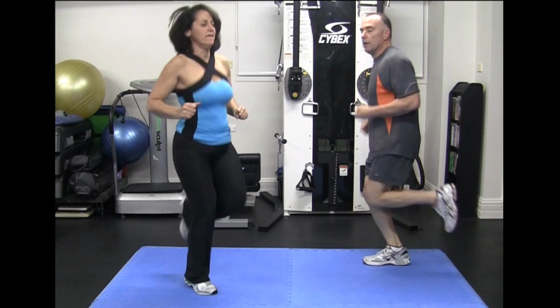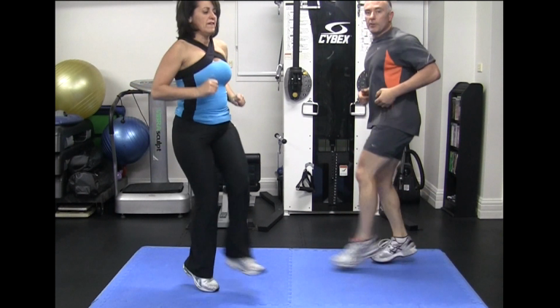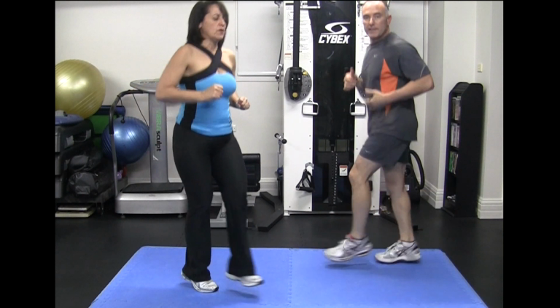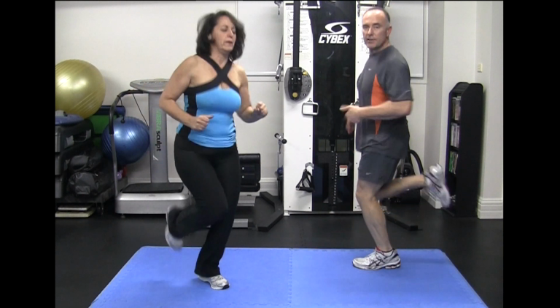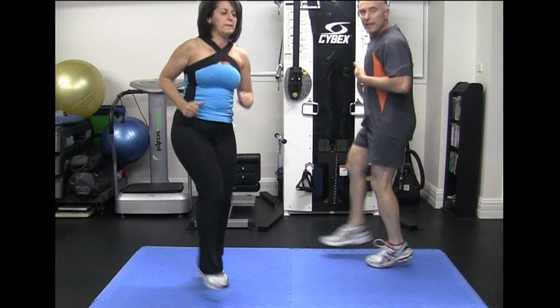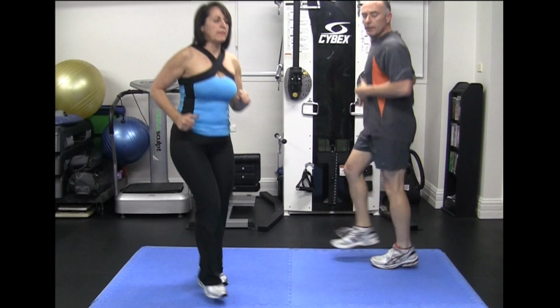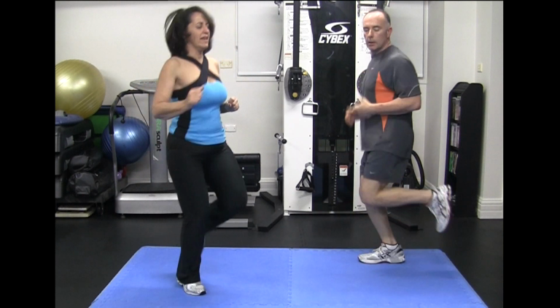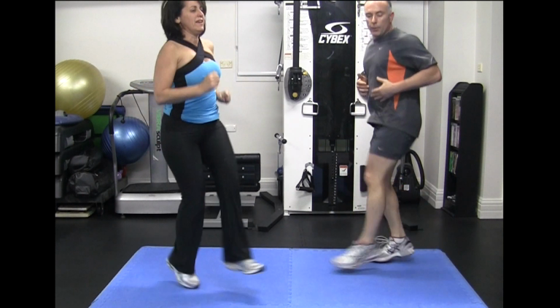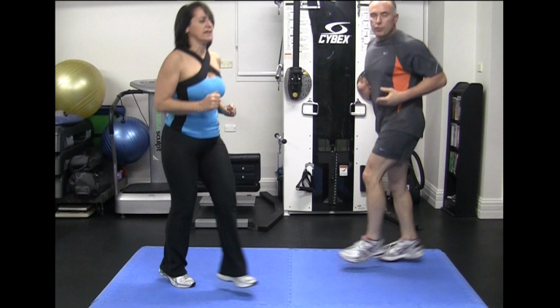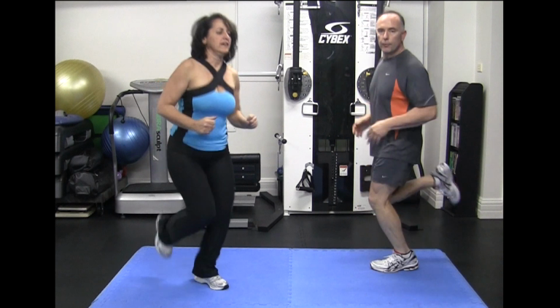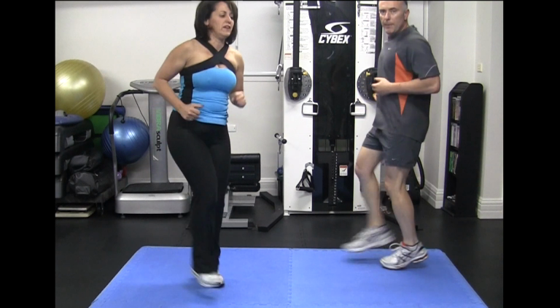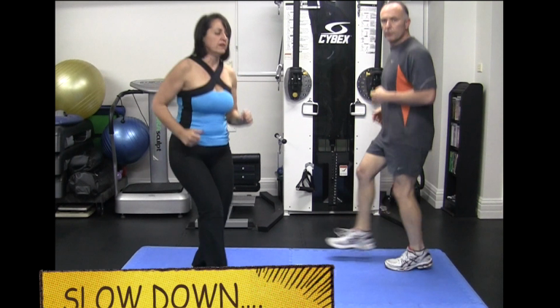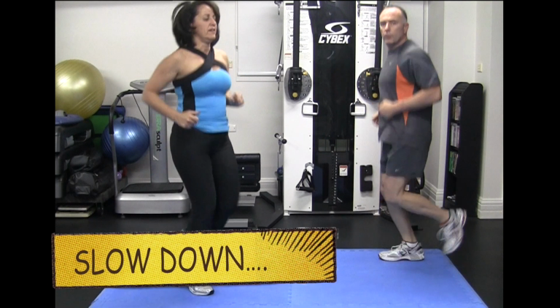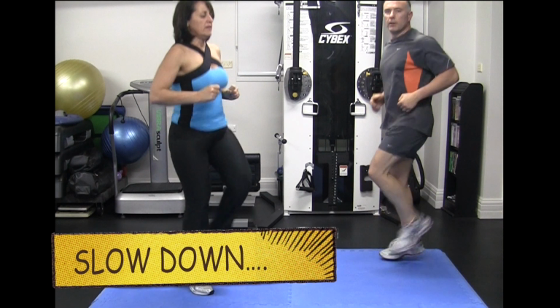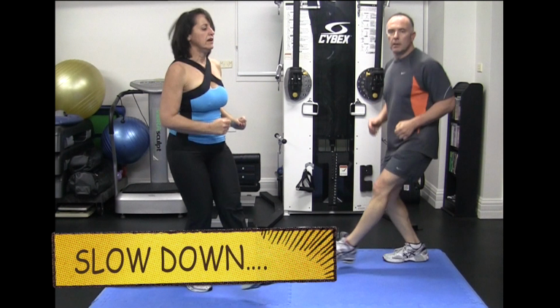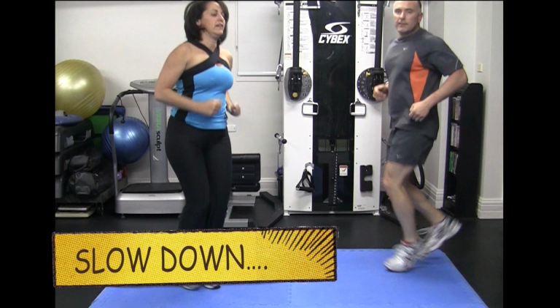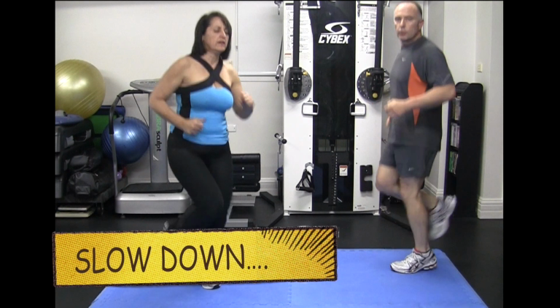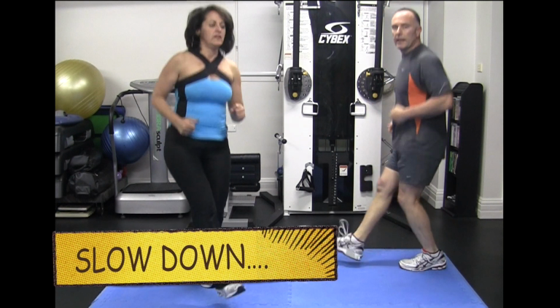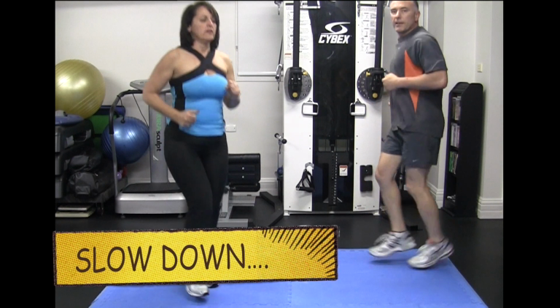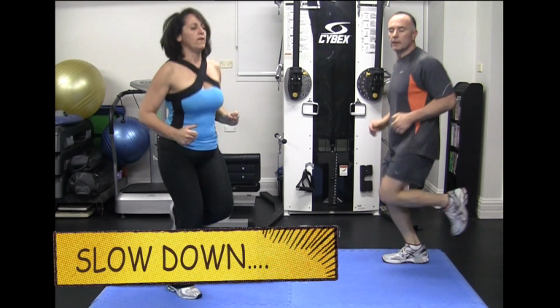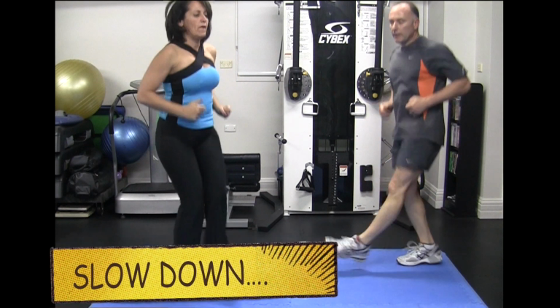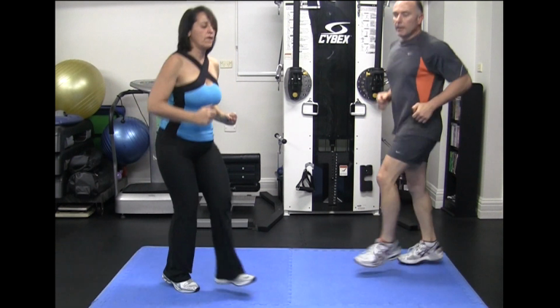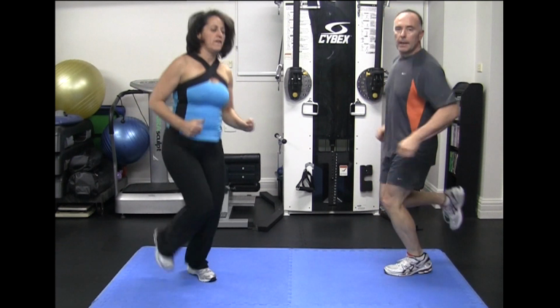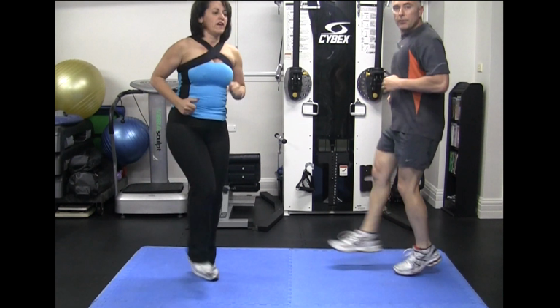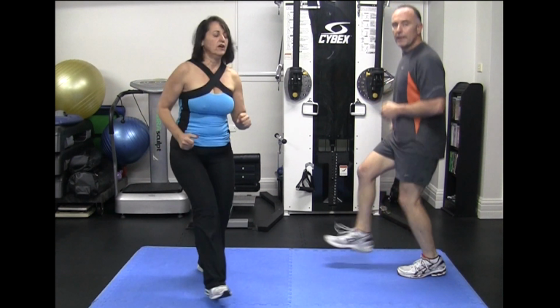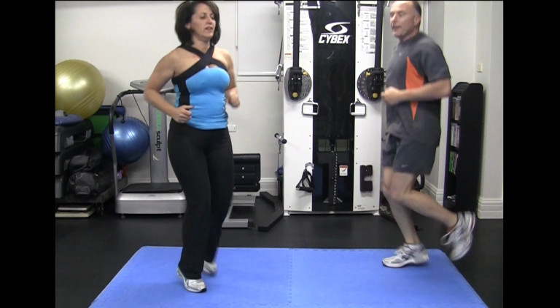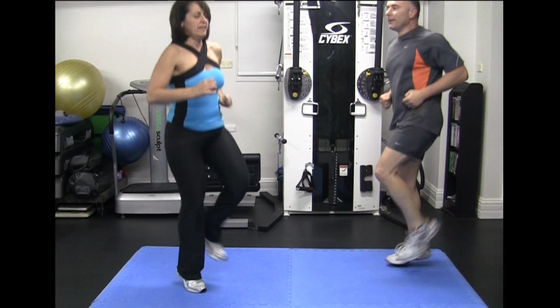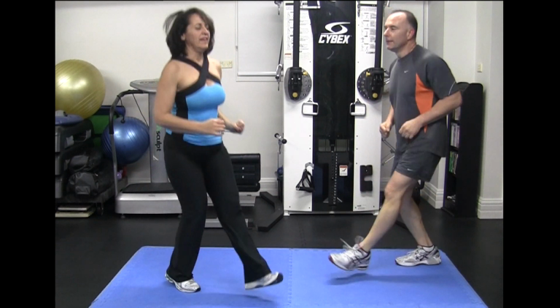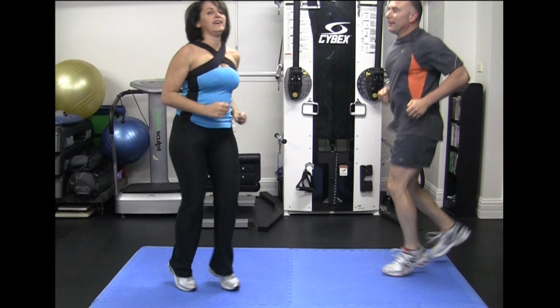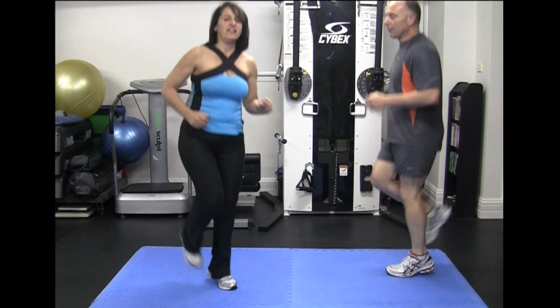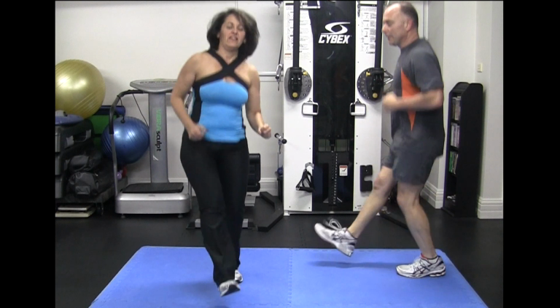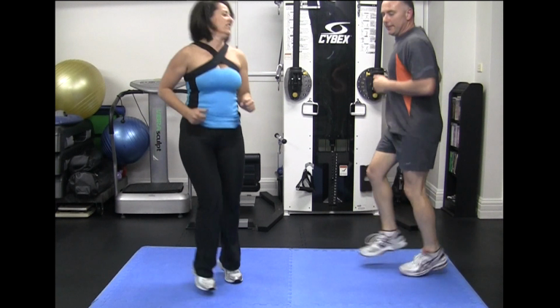So when the buzzer goes again, we refer it back to single pace, and we do that again for 3 minutes.